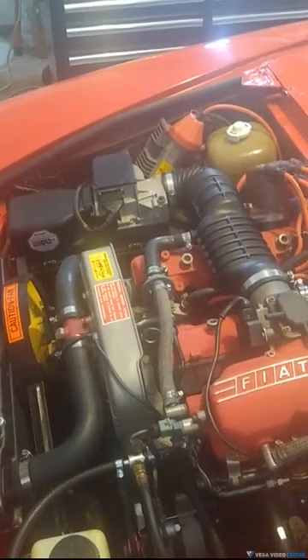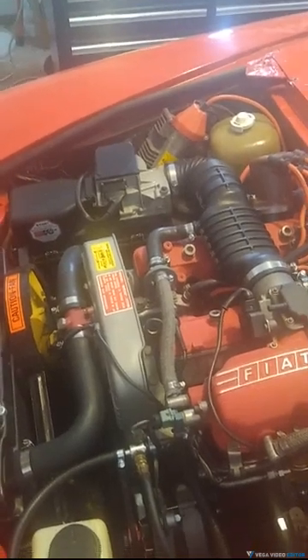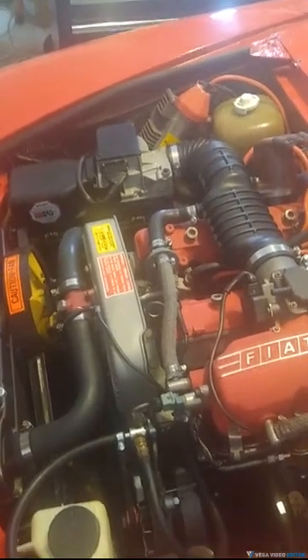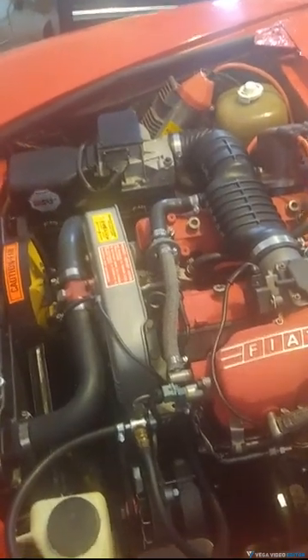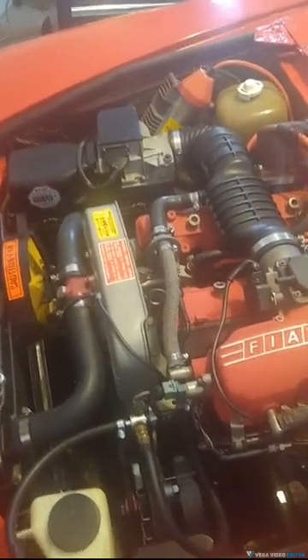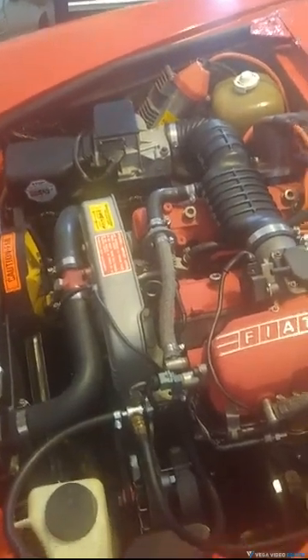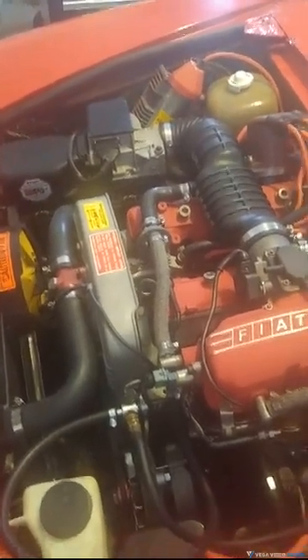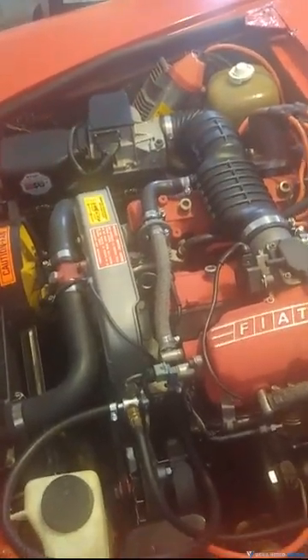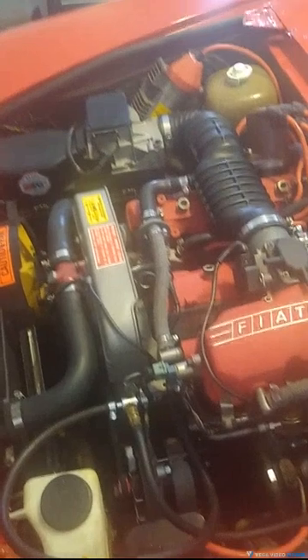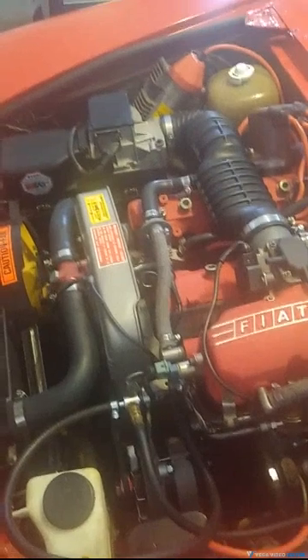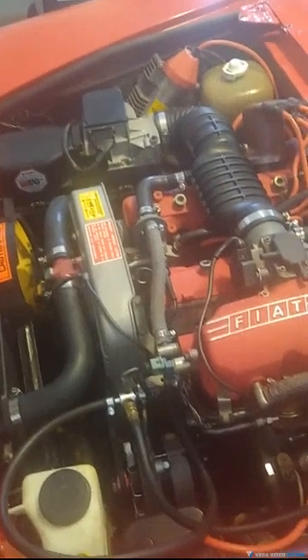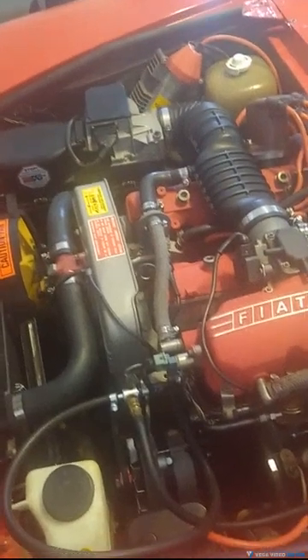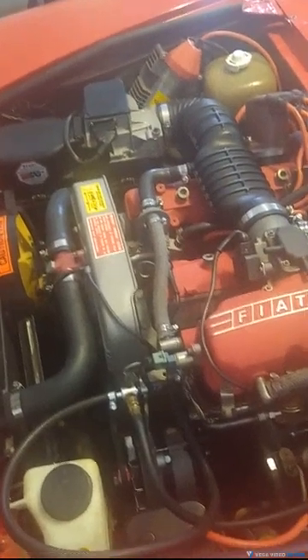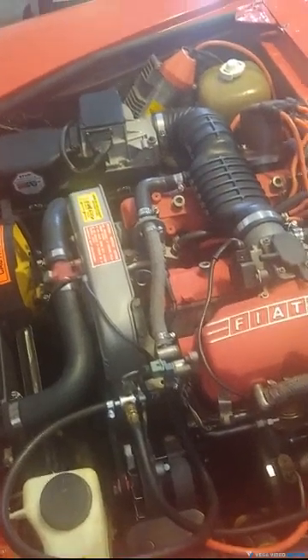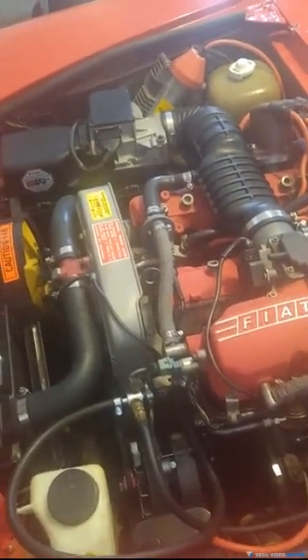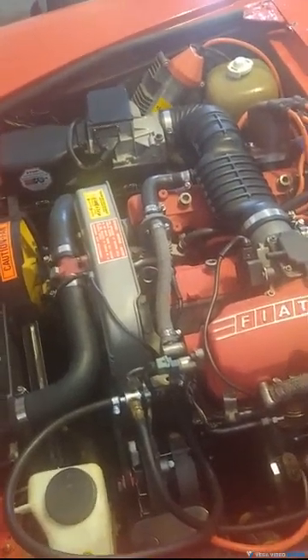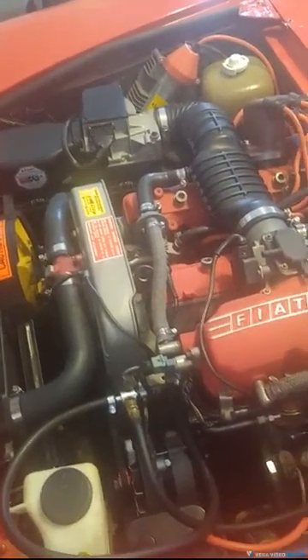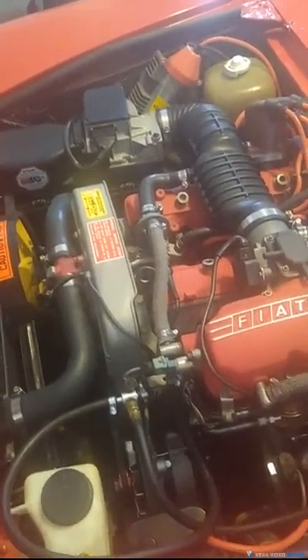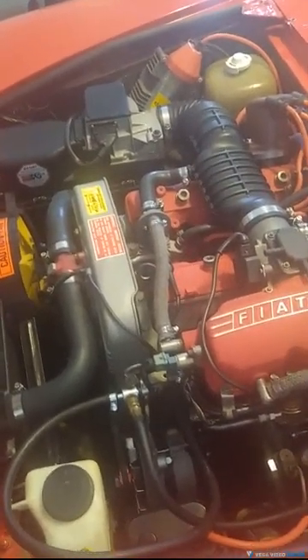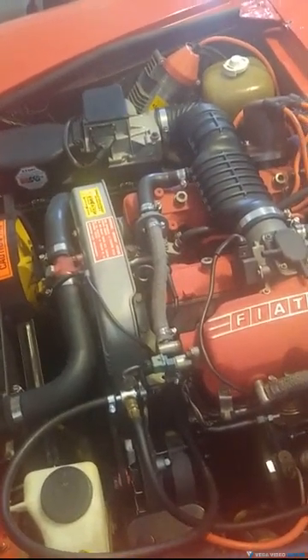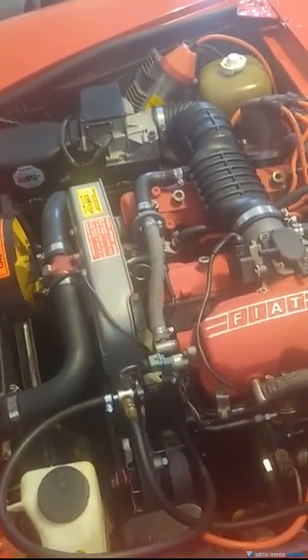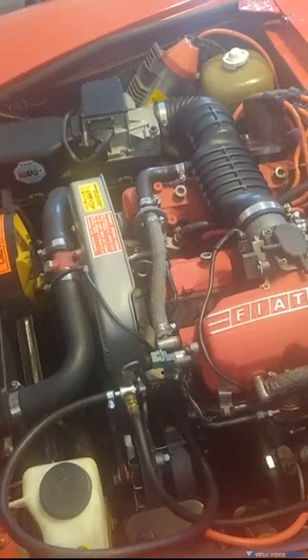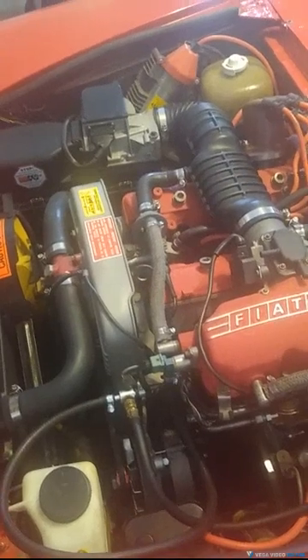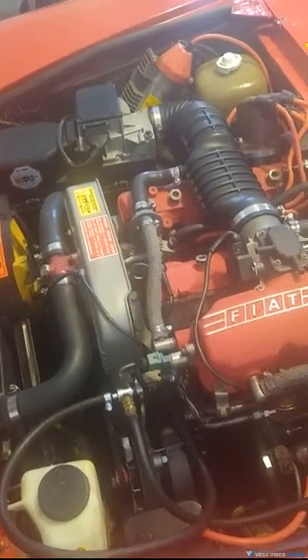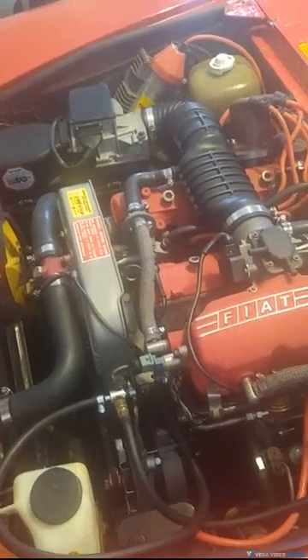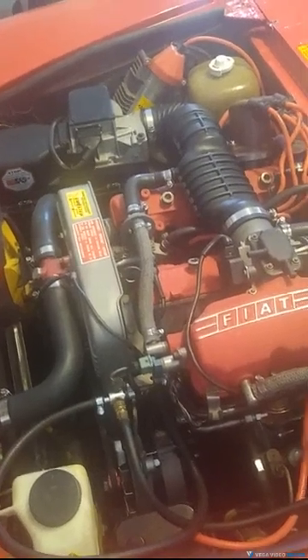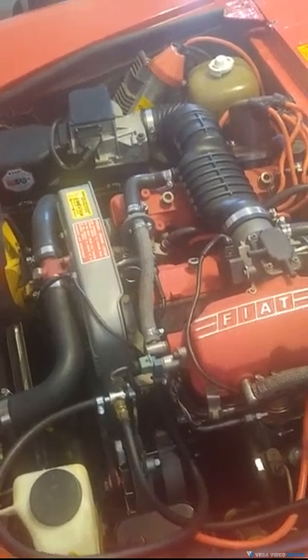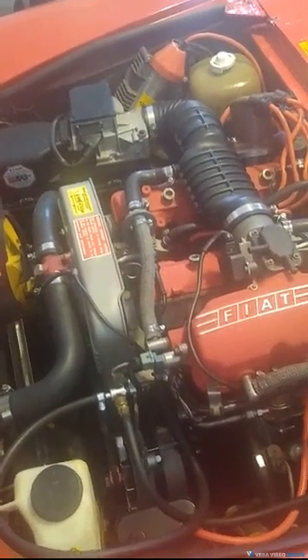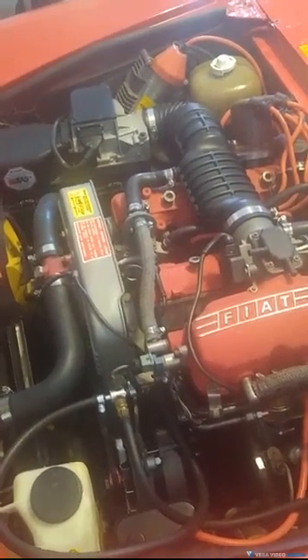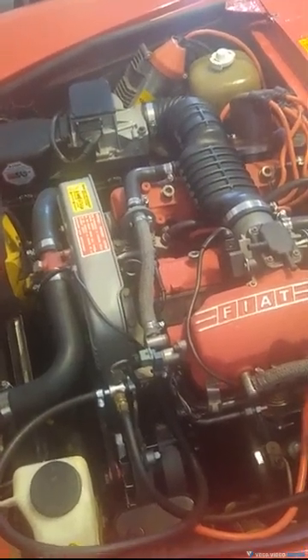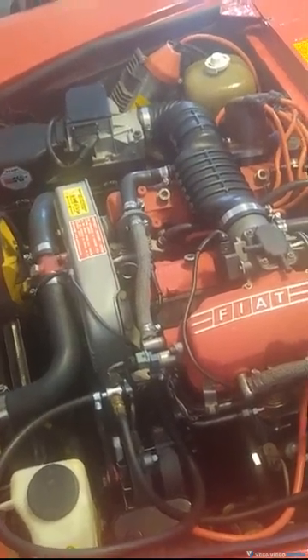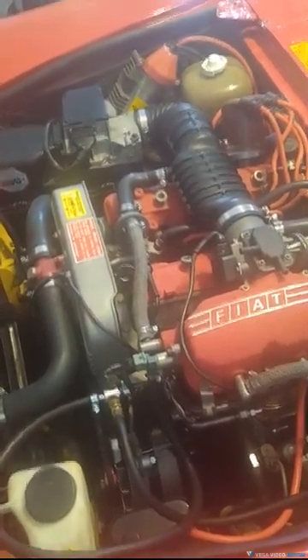Hi there, Mark Highwayman here. Just wanted to give a quick little instructional video on the proper way to check your fuel pressure on your fuel-injected Bosch Fiat Spyder Classic.